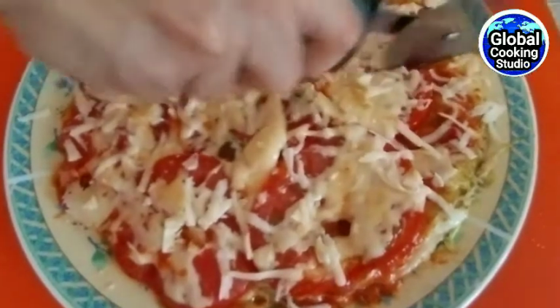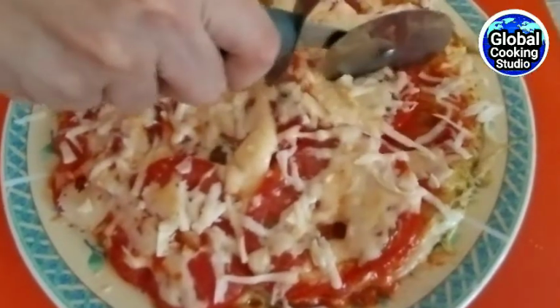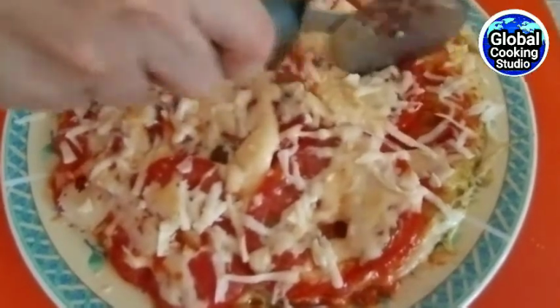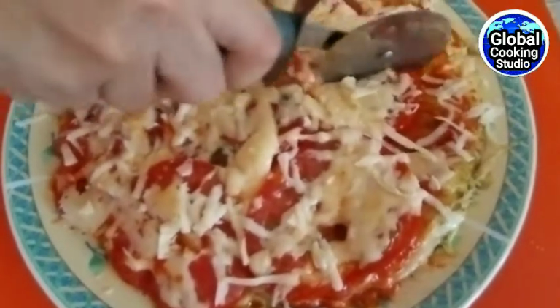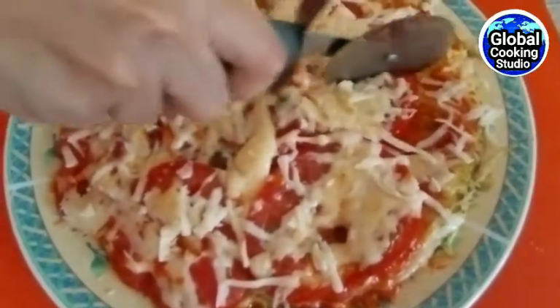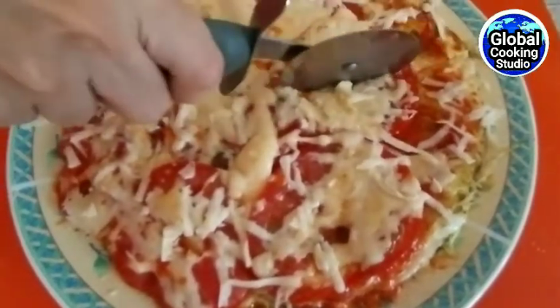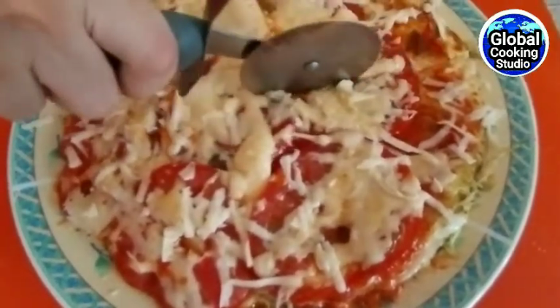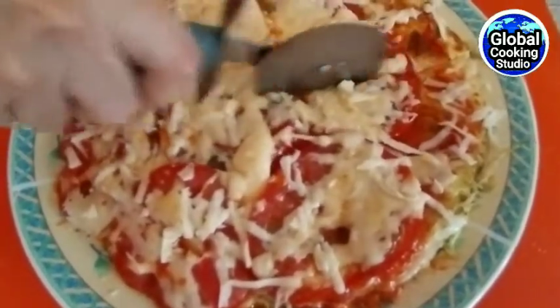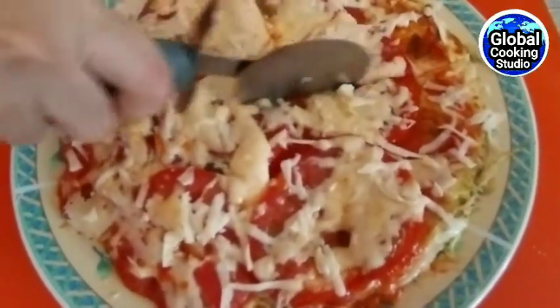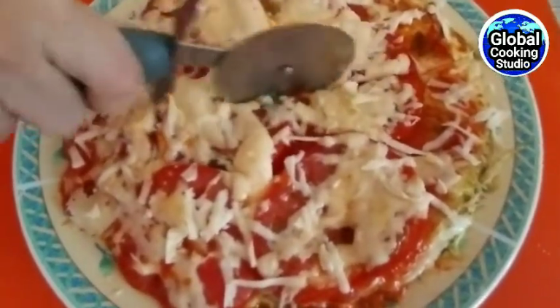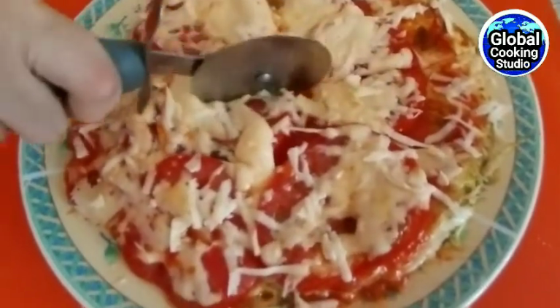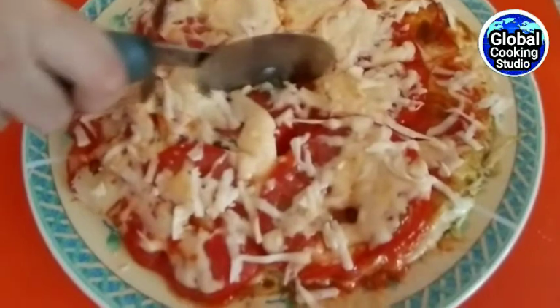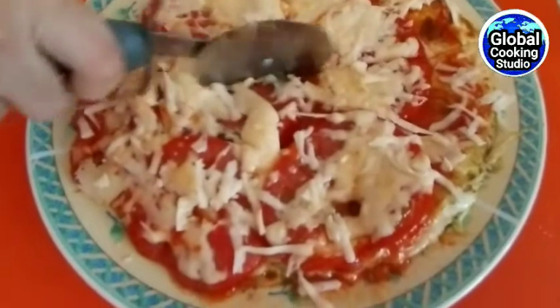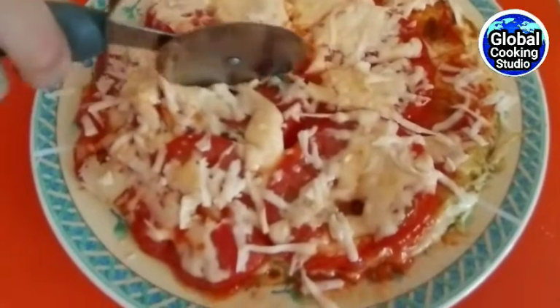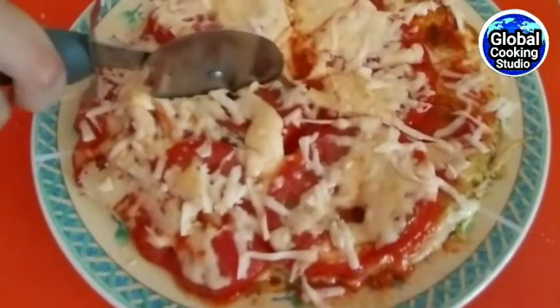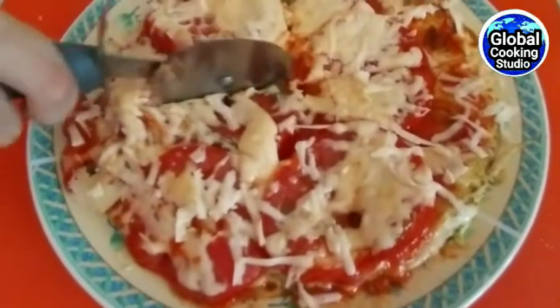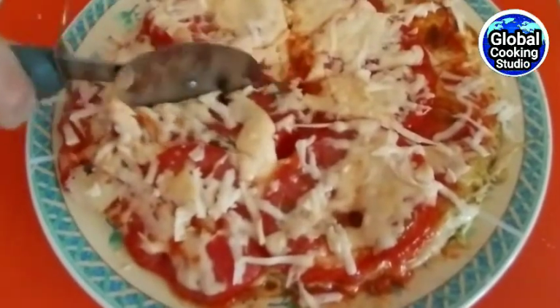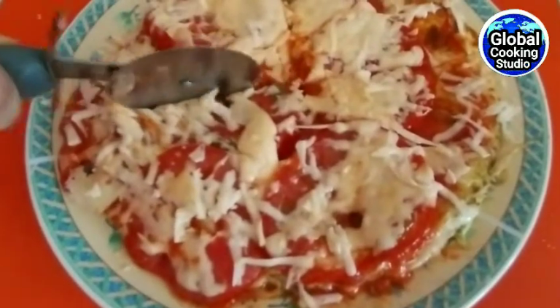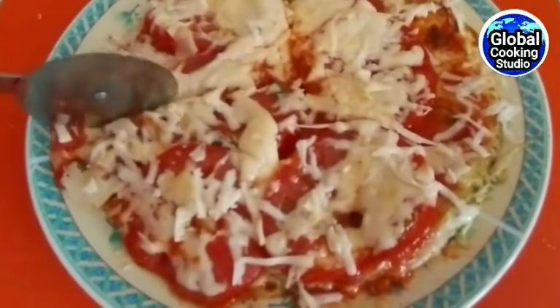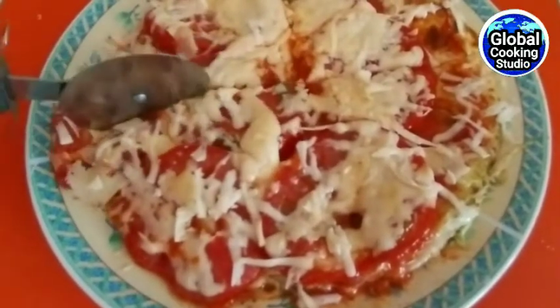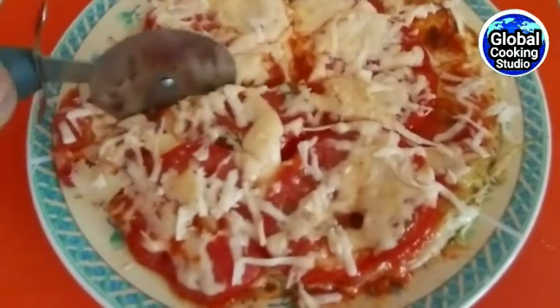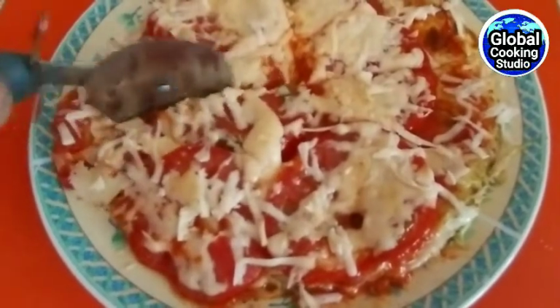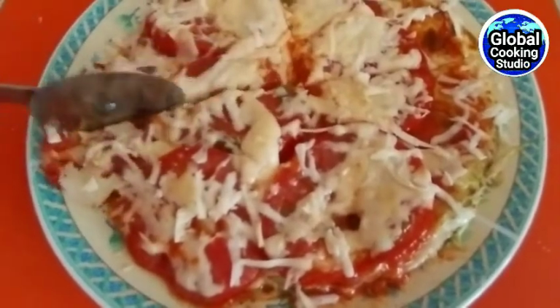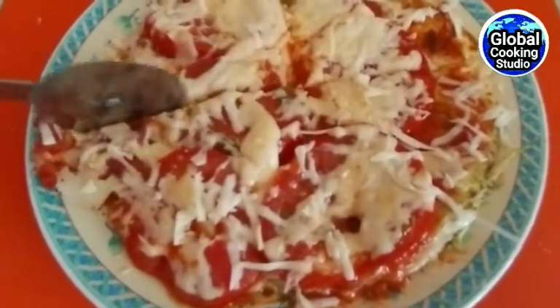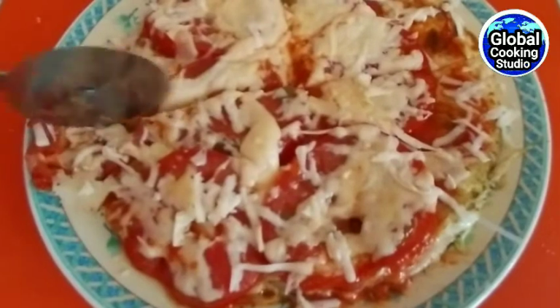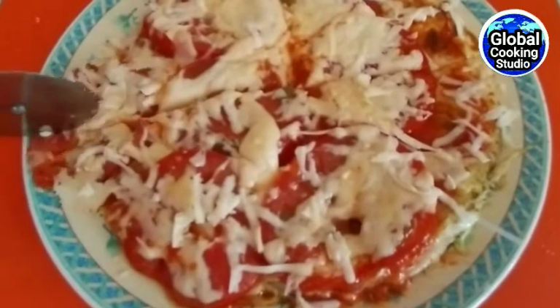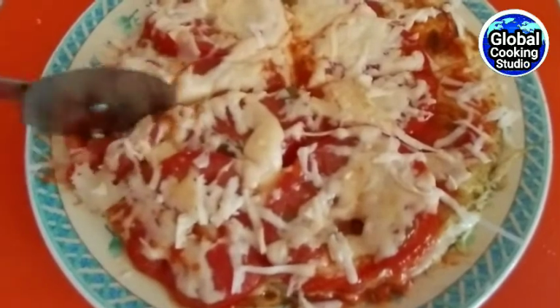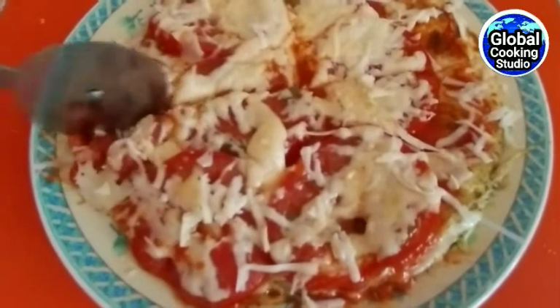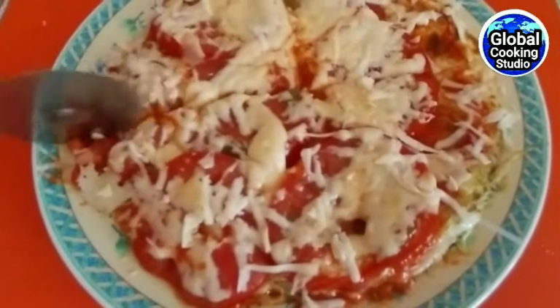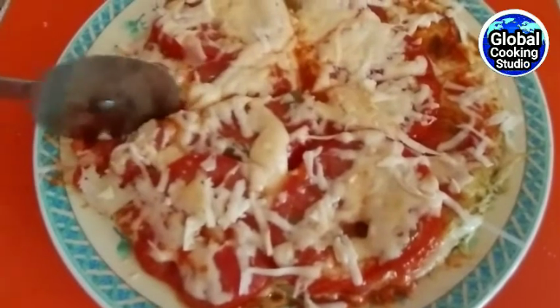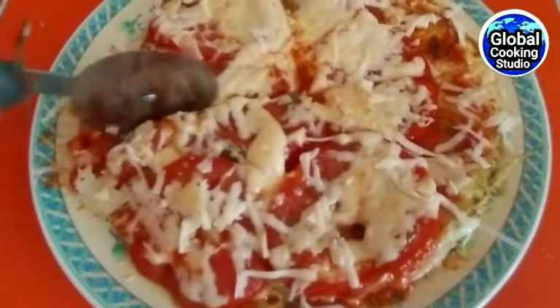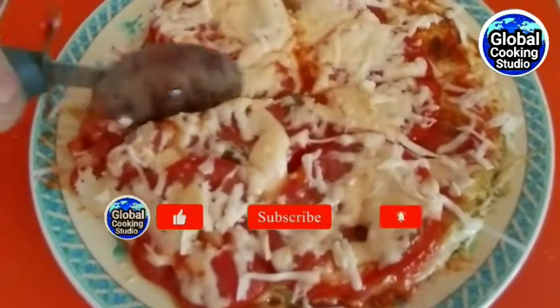I'm going to put it in my pocket. Let's go.